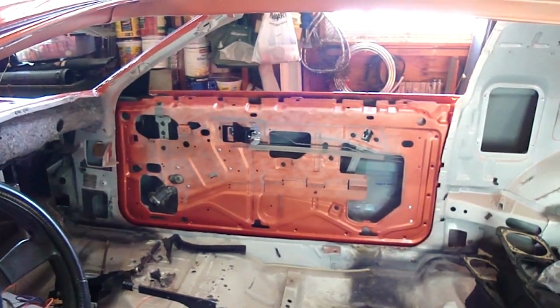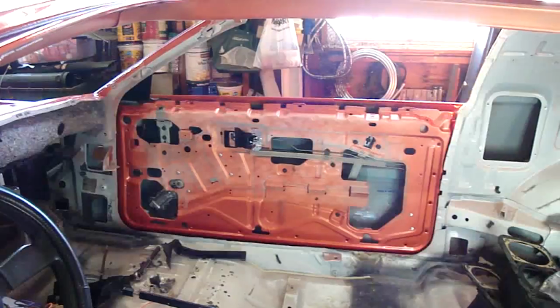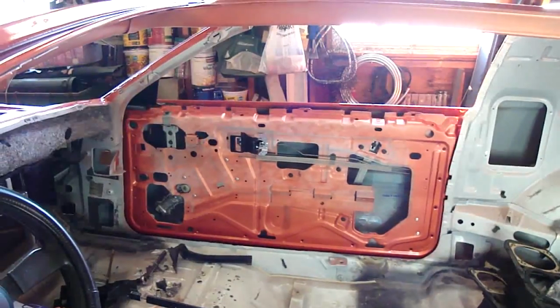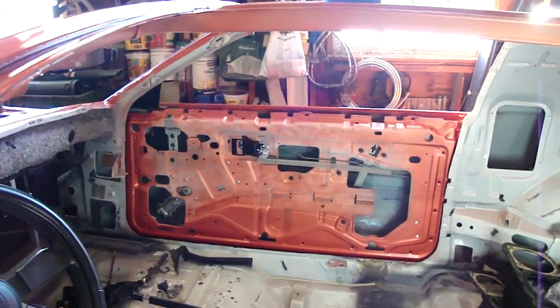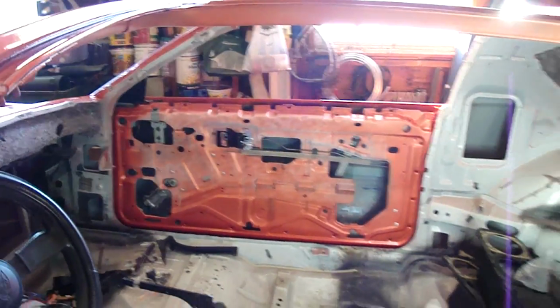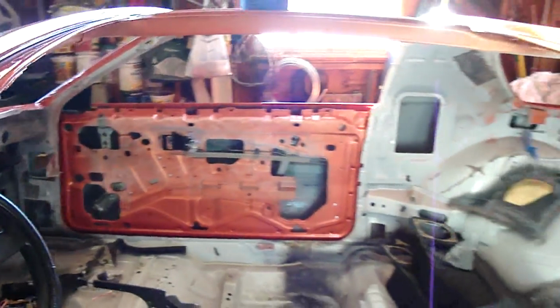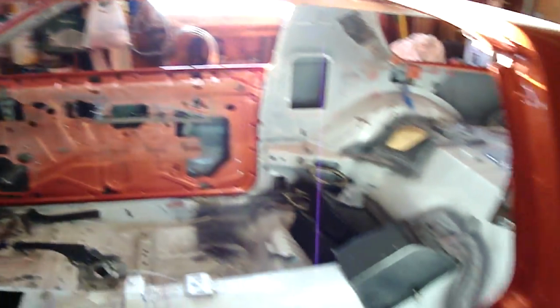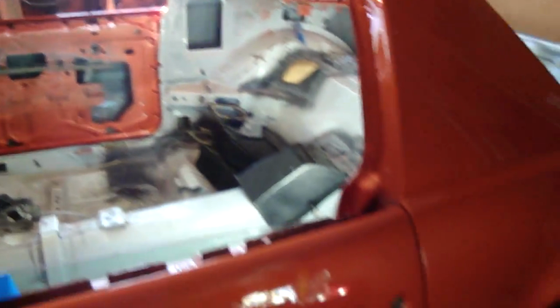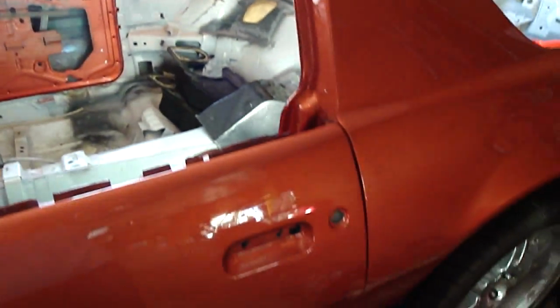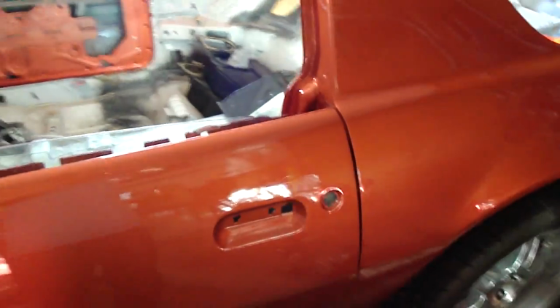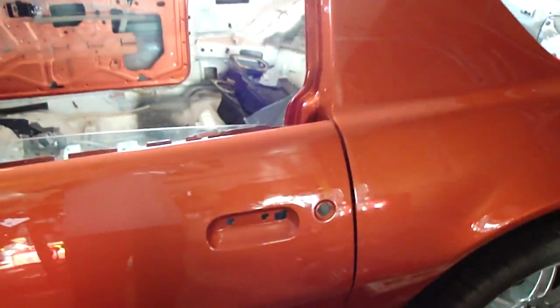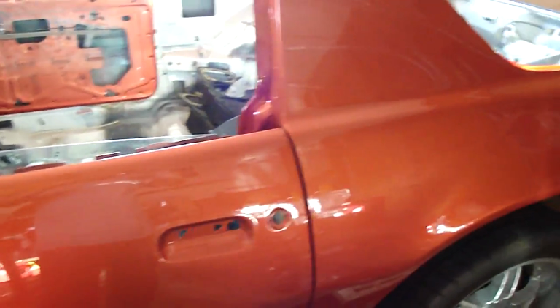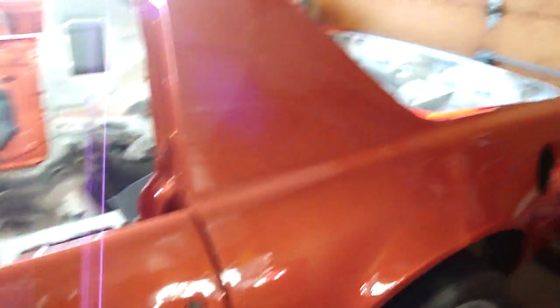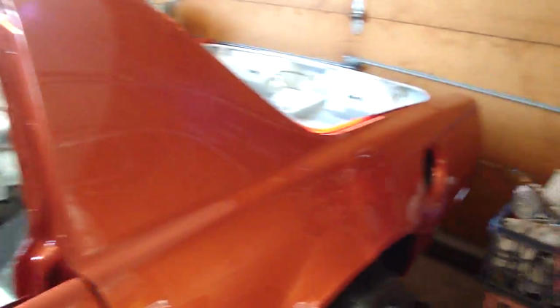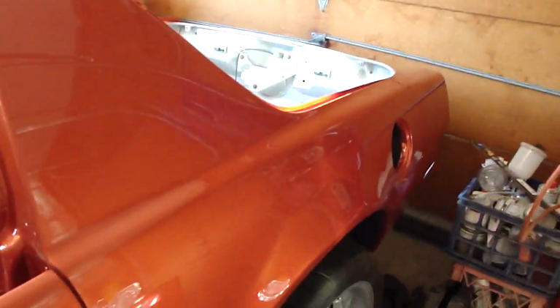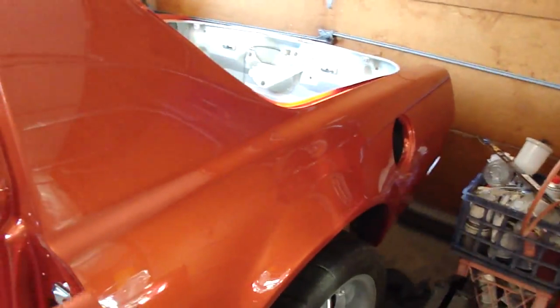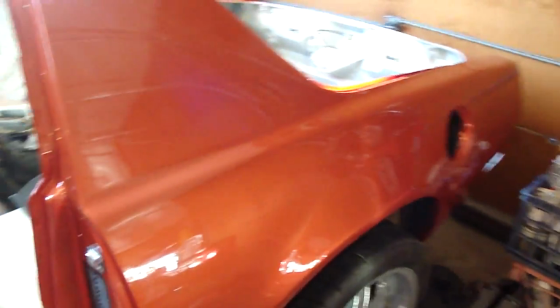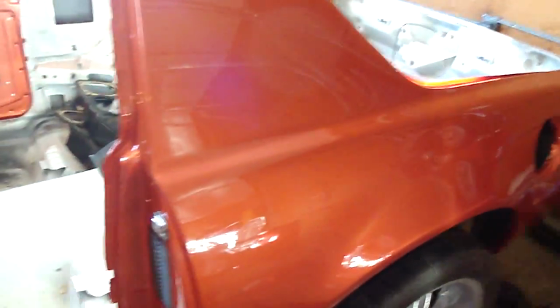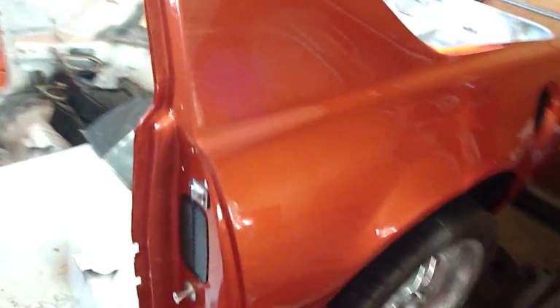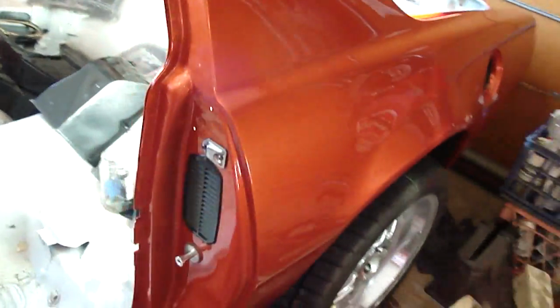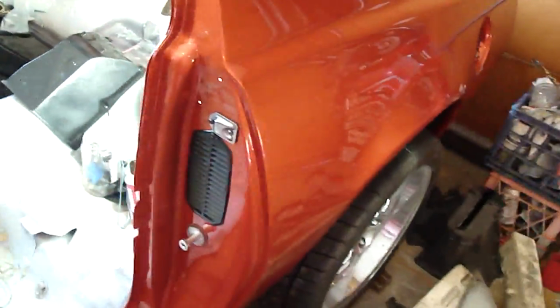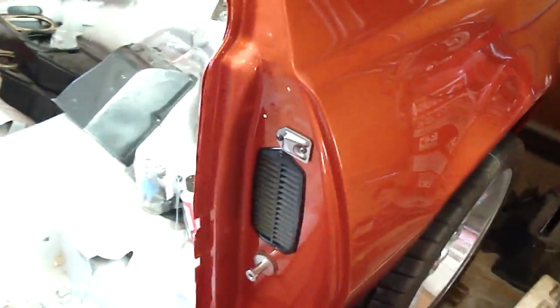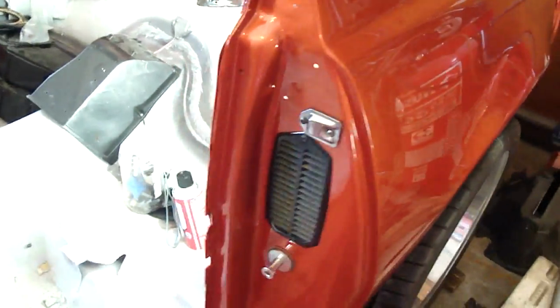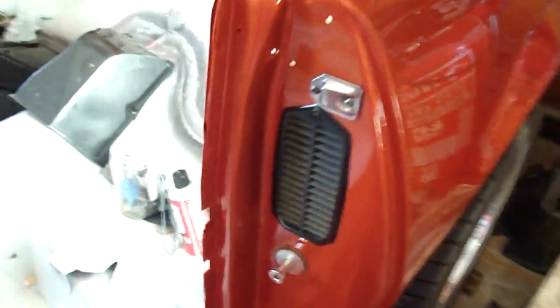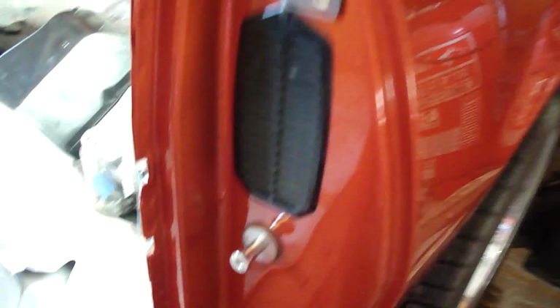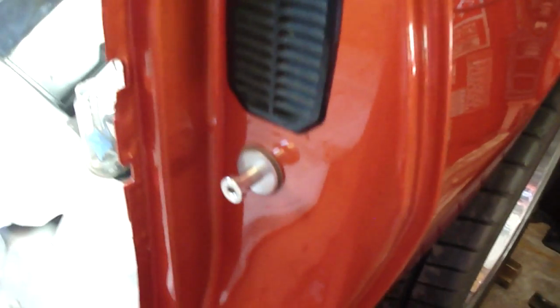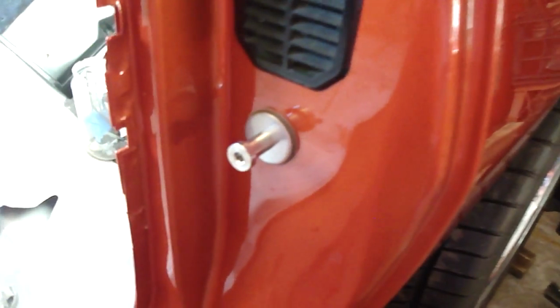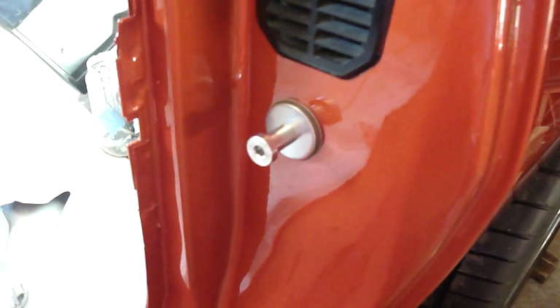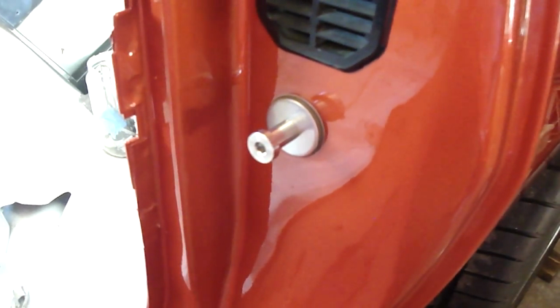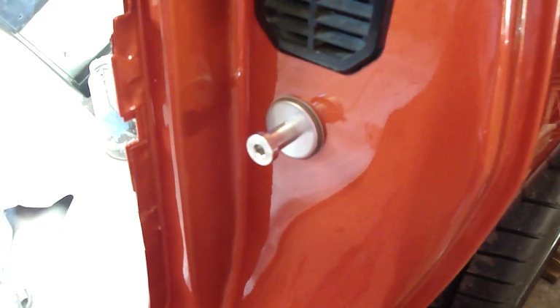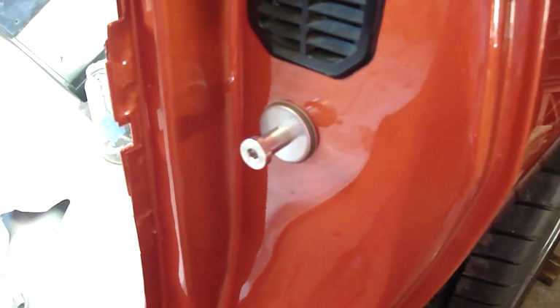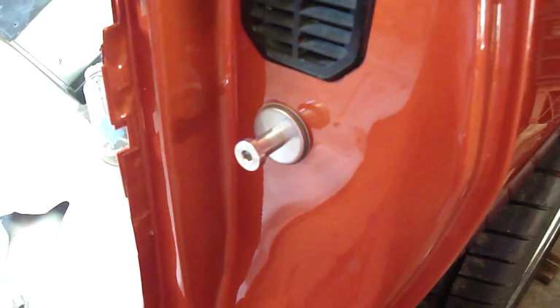Got brand new door handles on the inside. I still need the outside door handles. Just little things here and there — putting the little parts inside the door. Got stainless steel door strikers from Hawks, third gen, because my old ones were beat up.